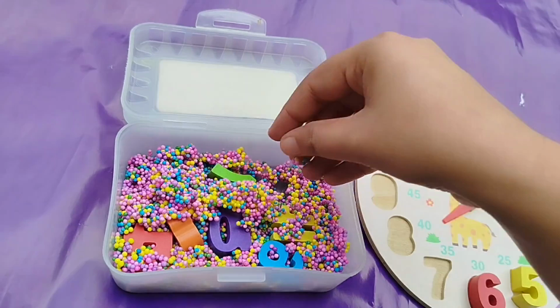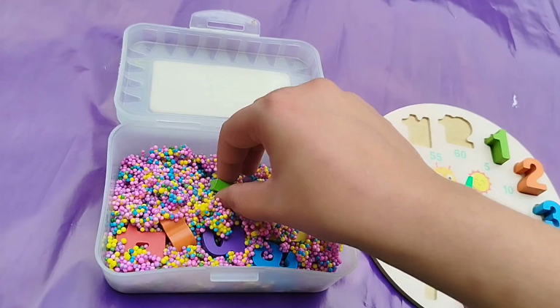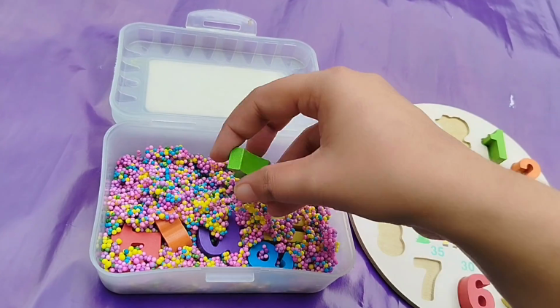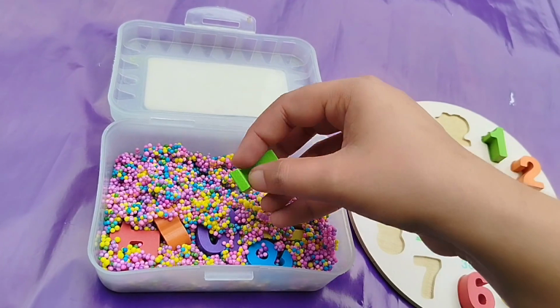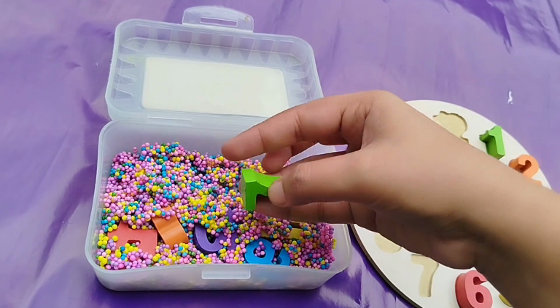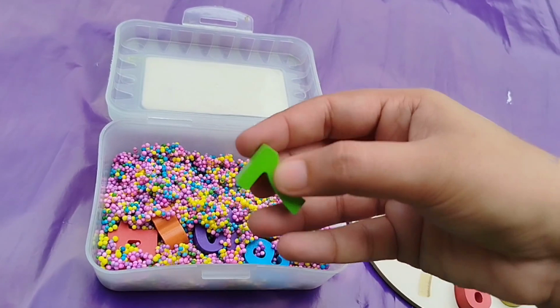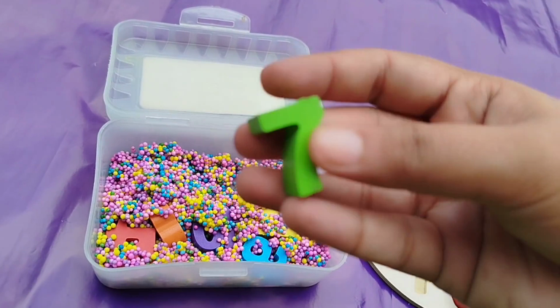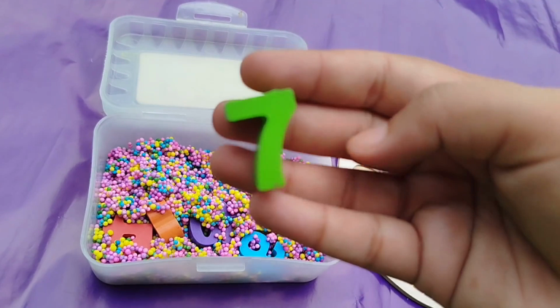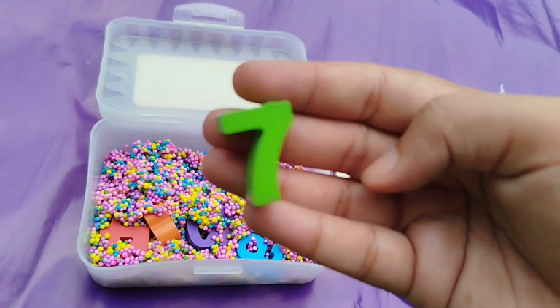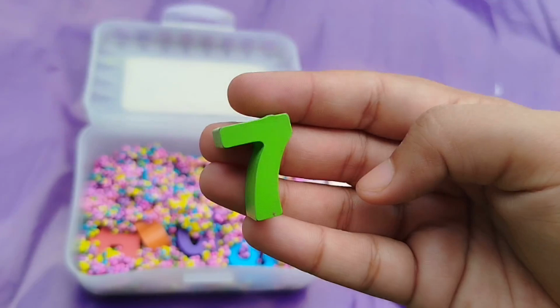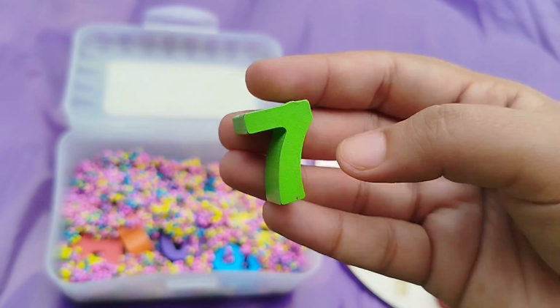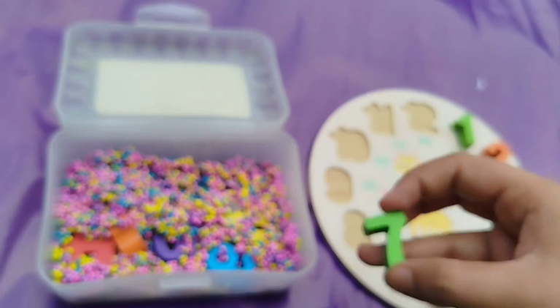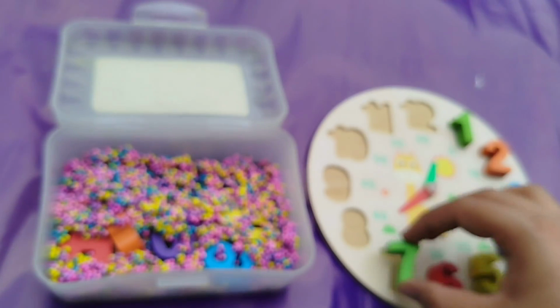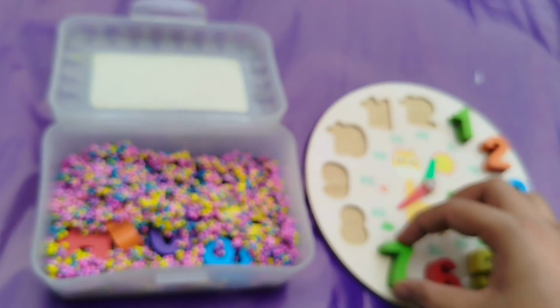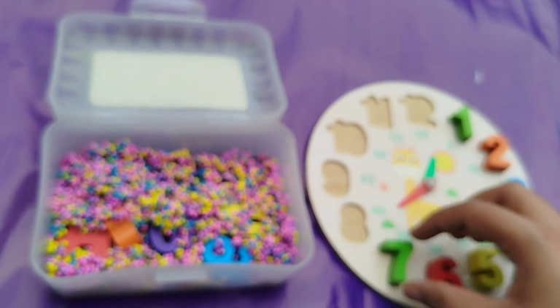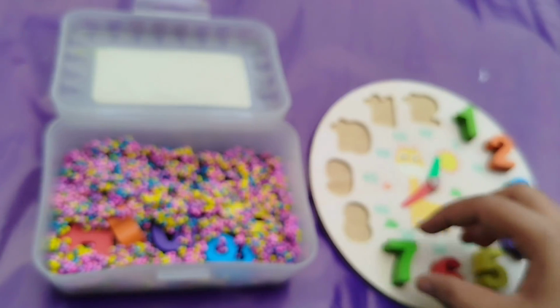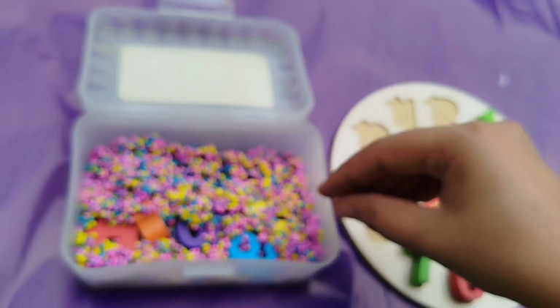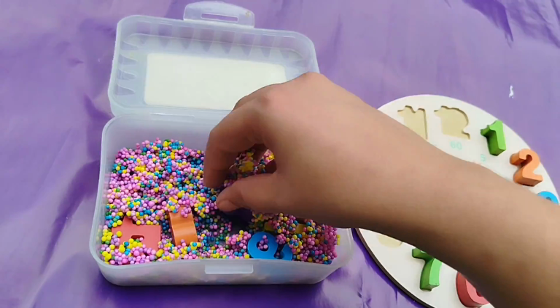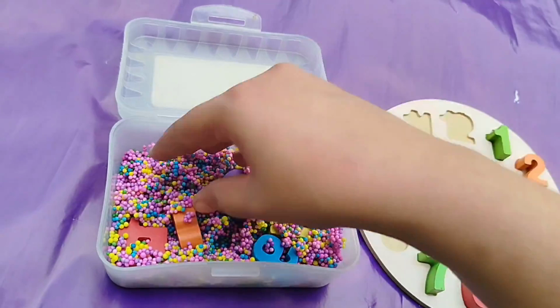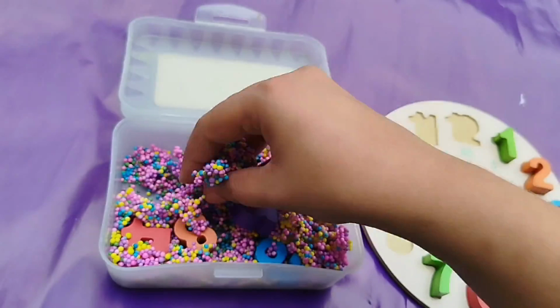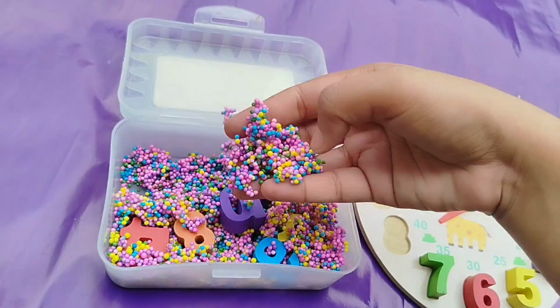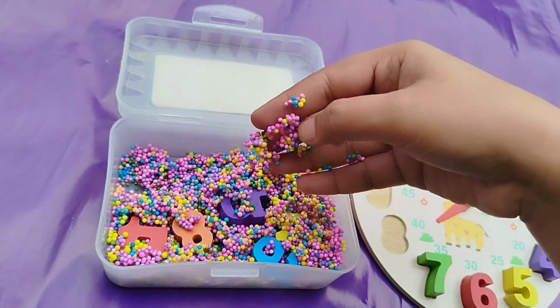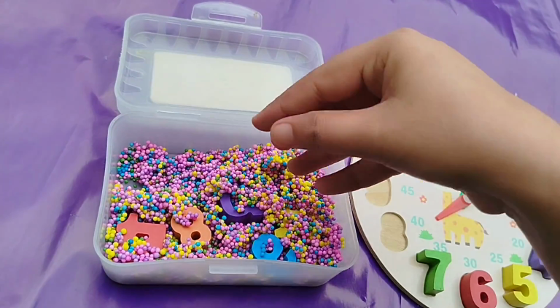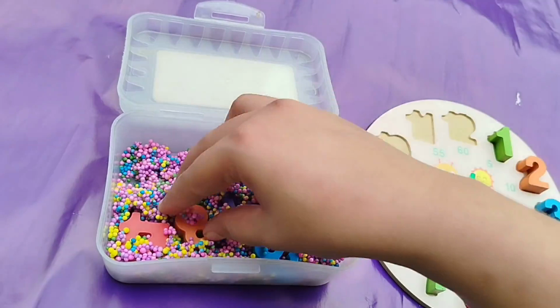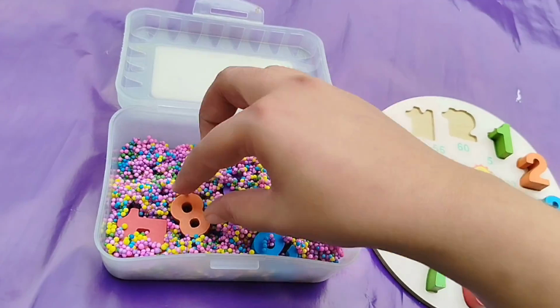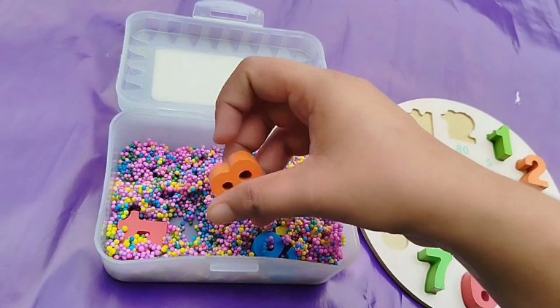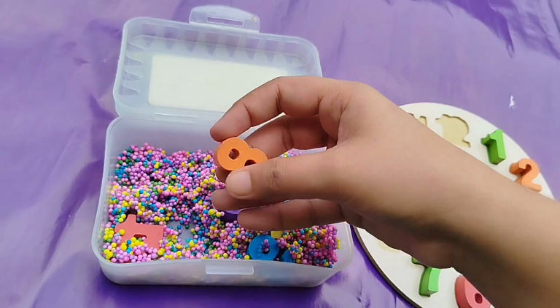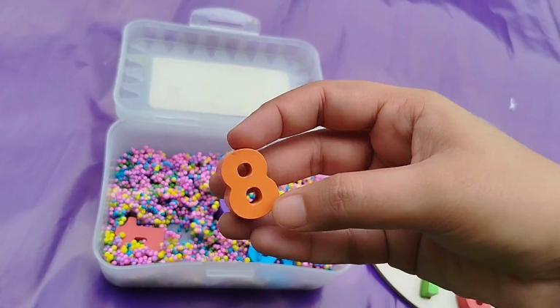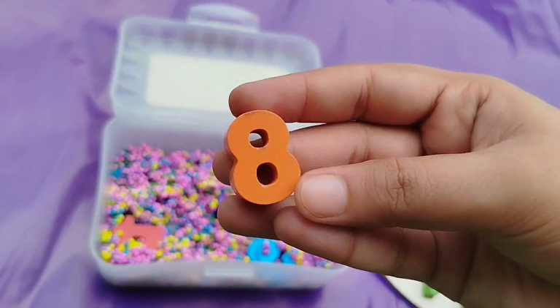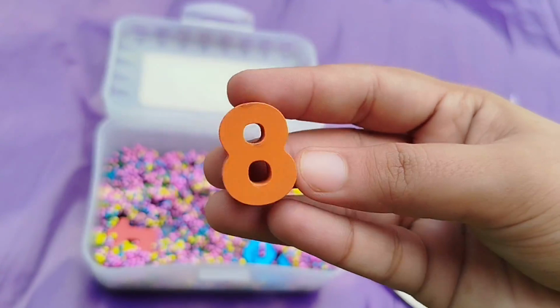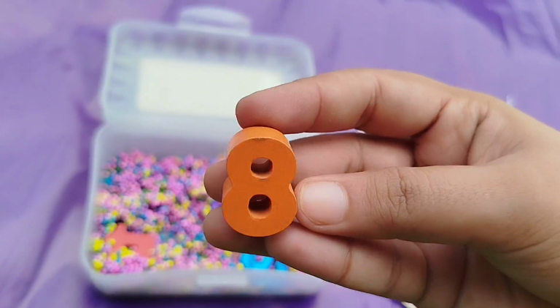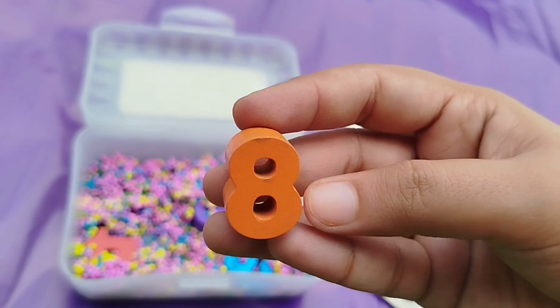Seven. Where is number 7? This is number 7. The next number is number 8.